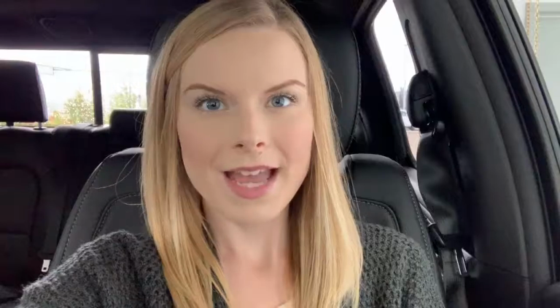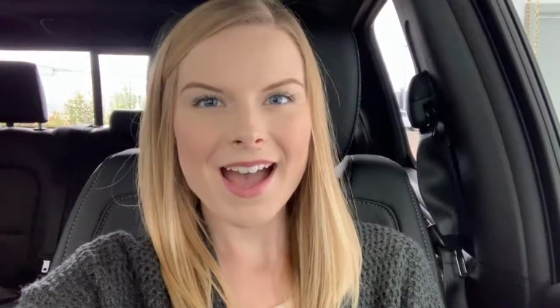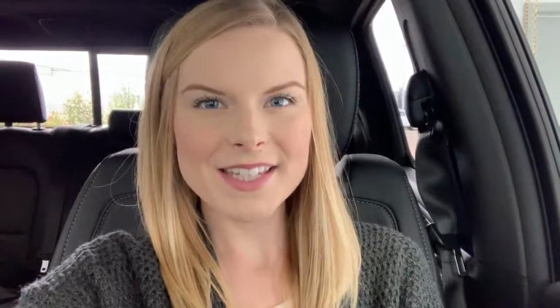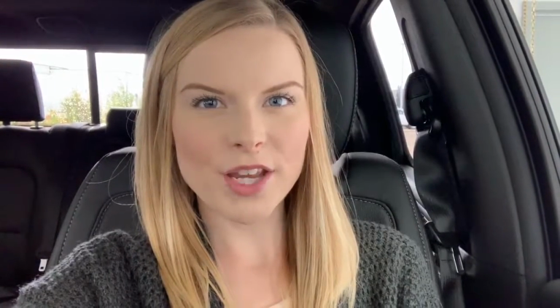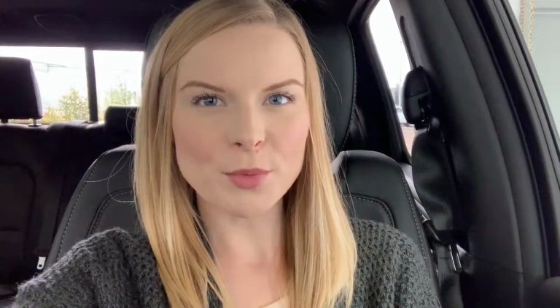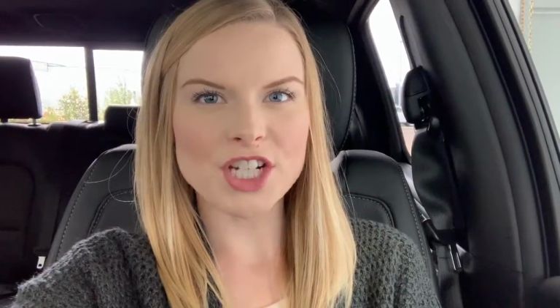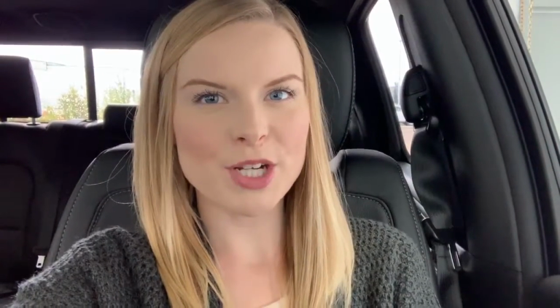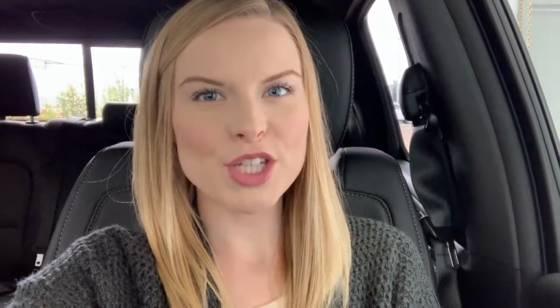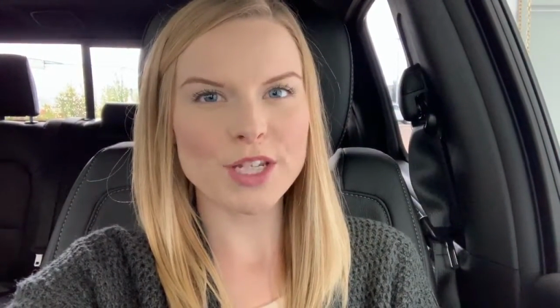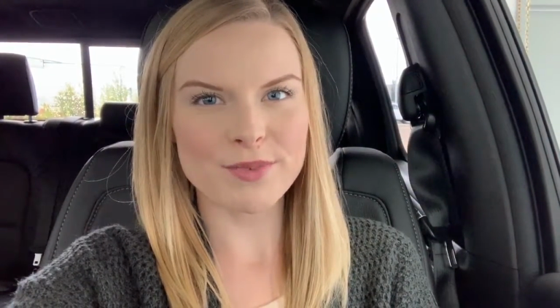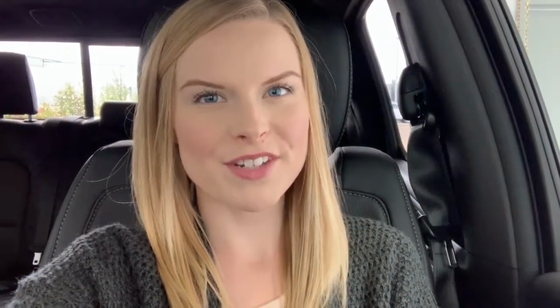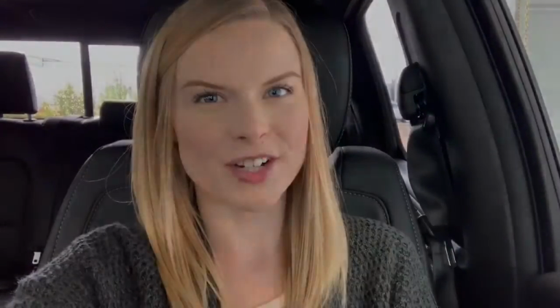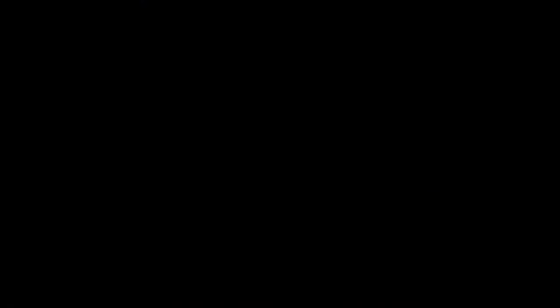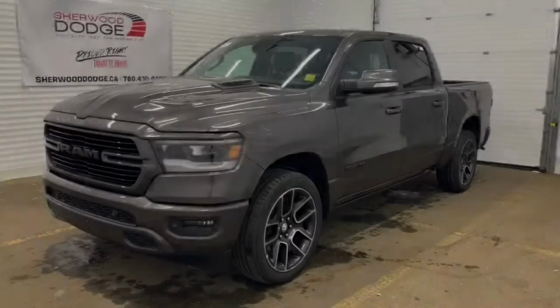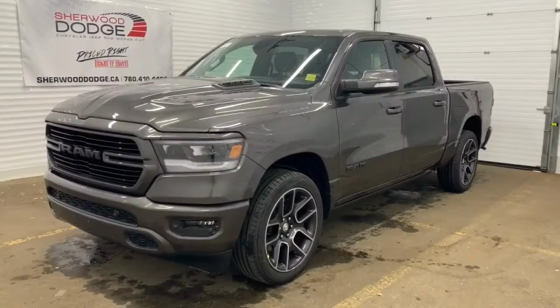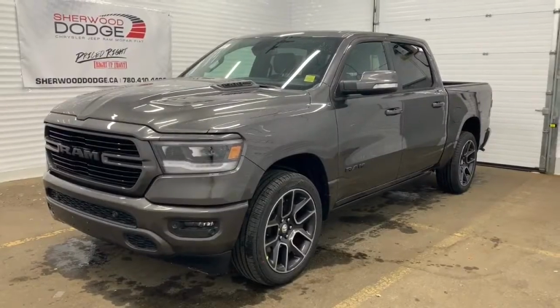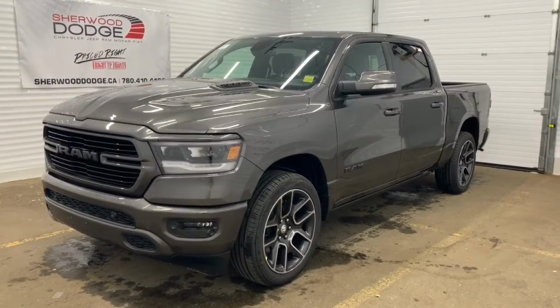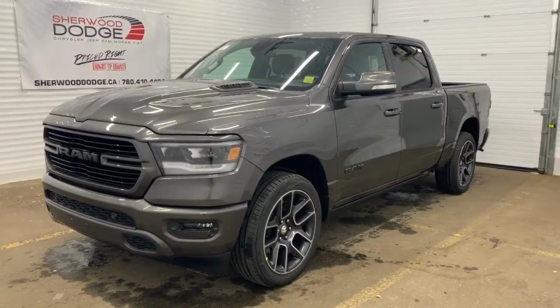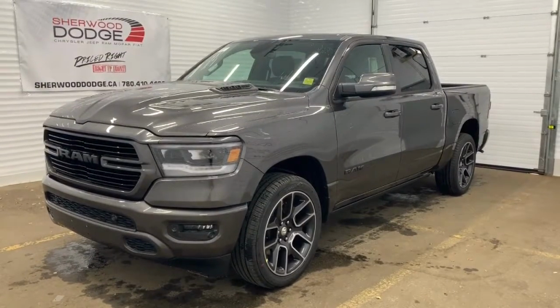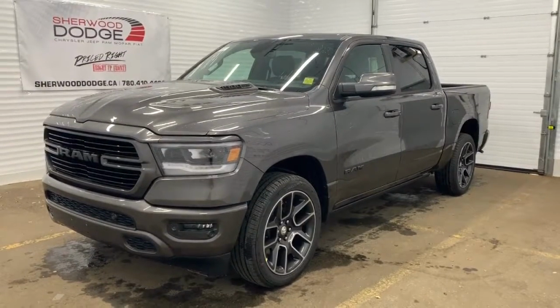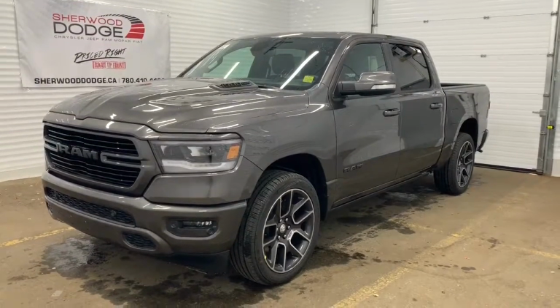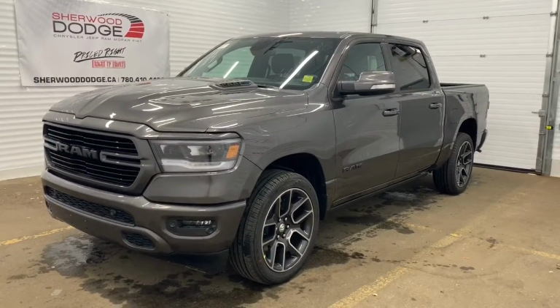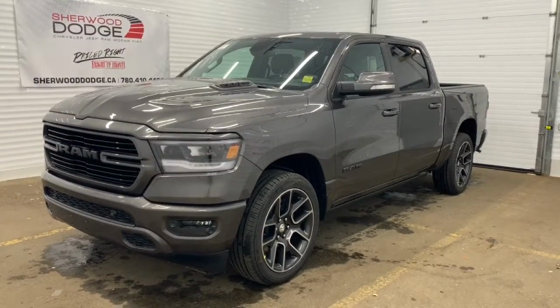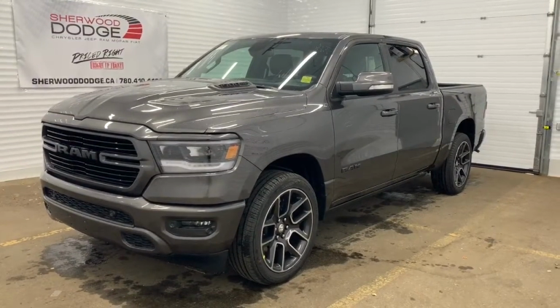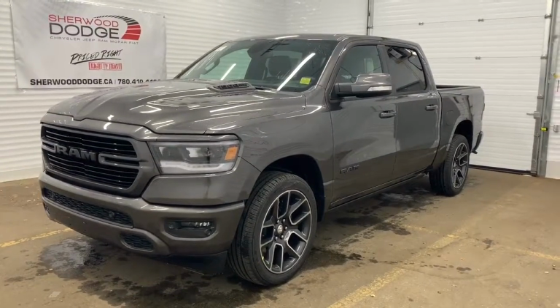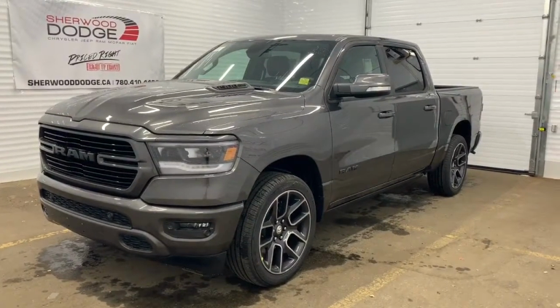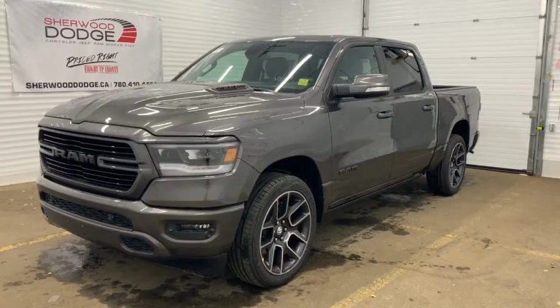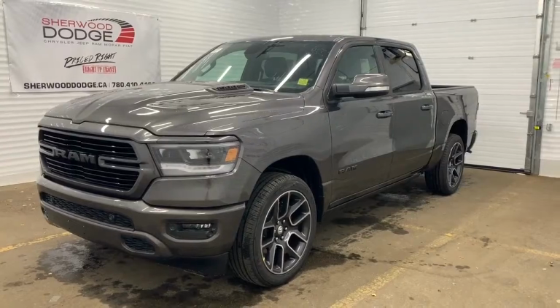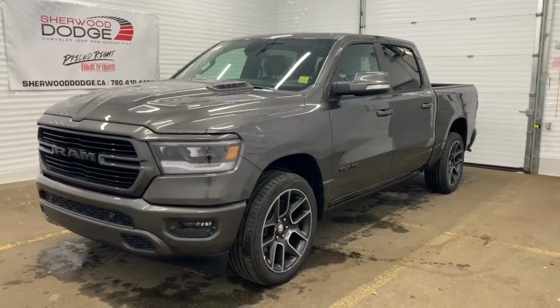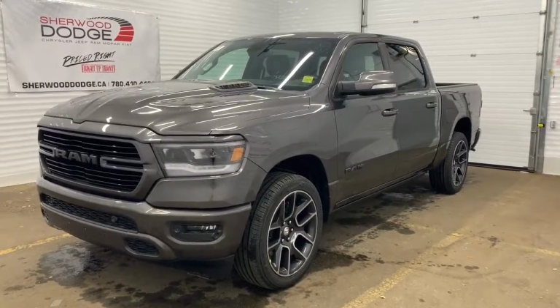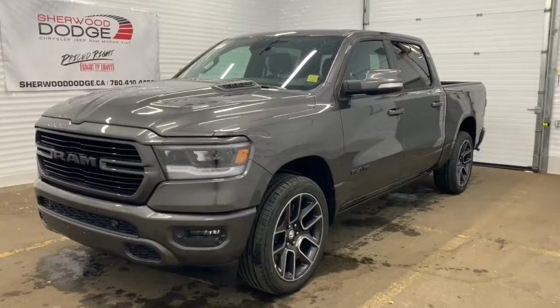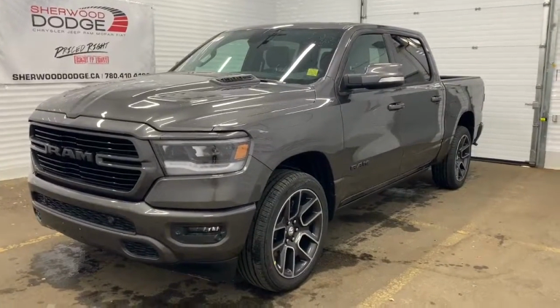Hi, this is Morgan from Sherwood Dodge, and I'm going to show you this 2020 Ram 1500 Sport Crew Cab in Granite Crystal. This 4x4 1500 has a remote start engine, premium LED headlights, as well as a sport performance hood.